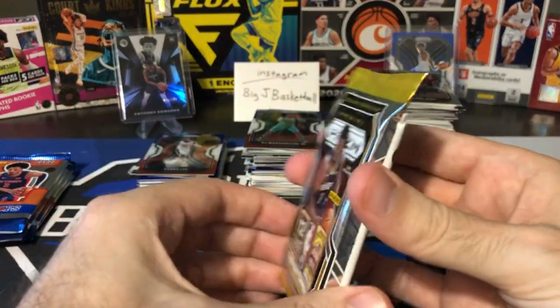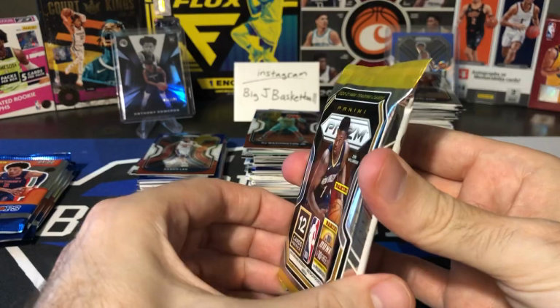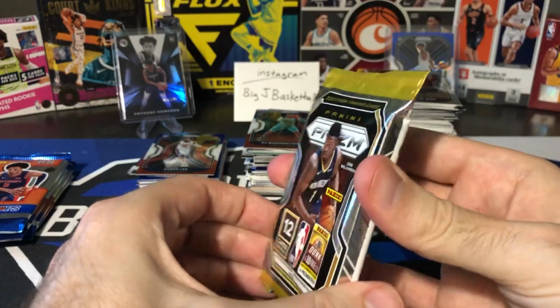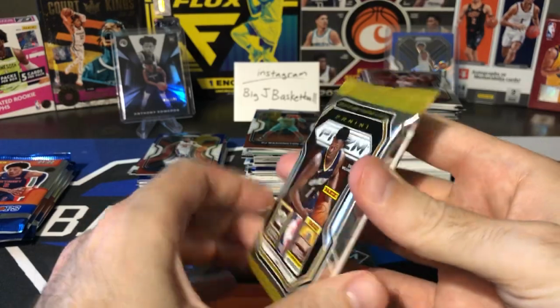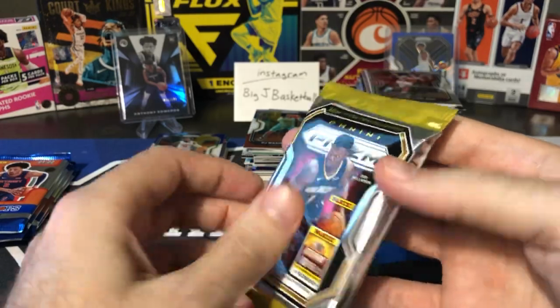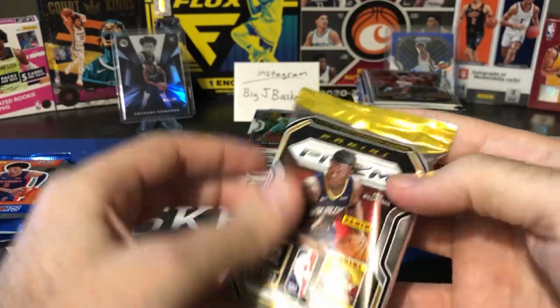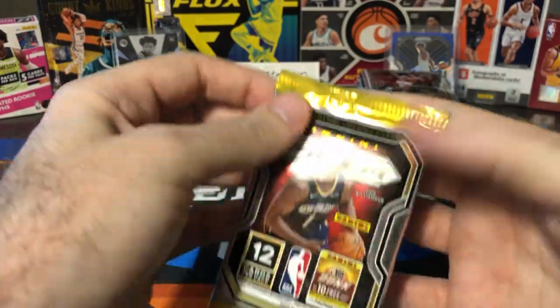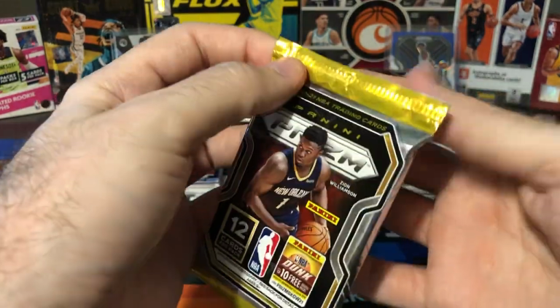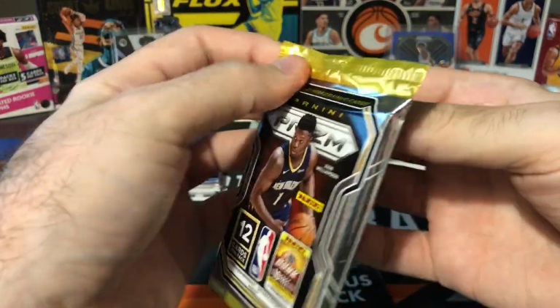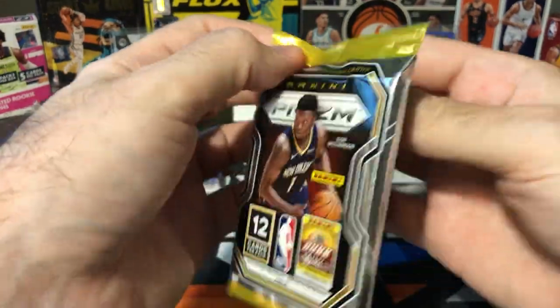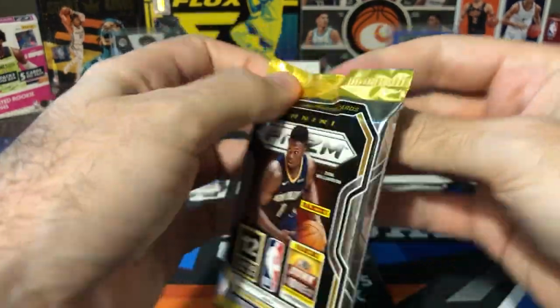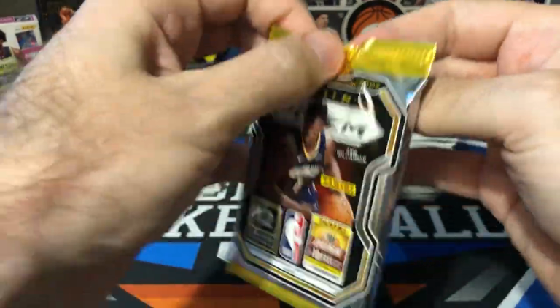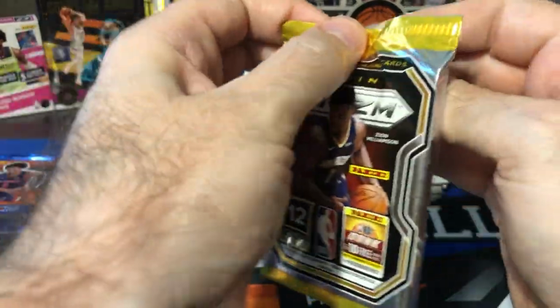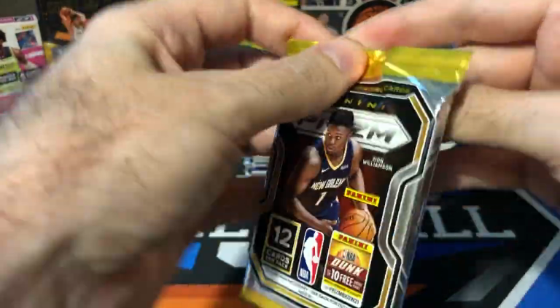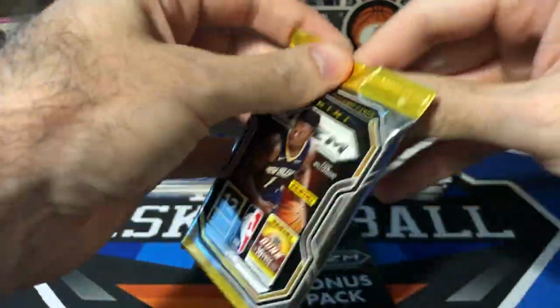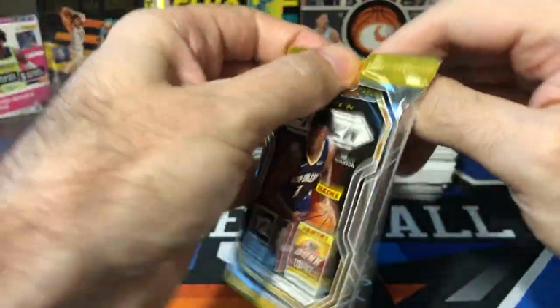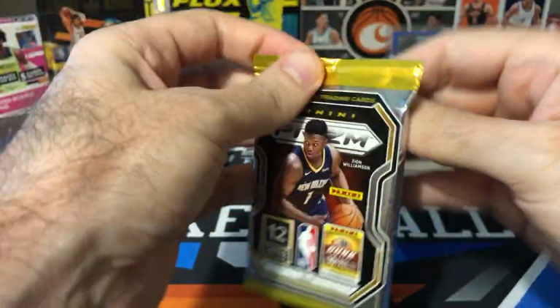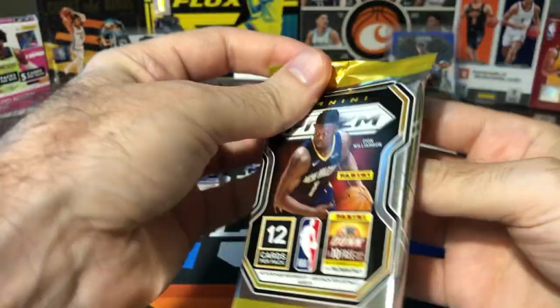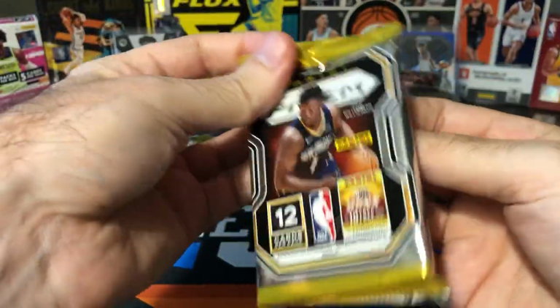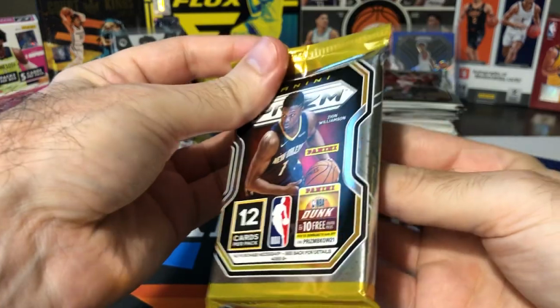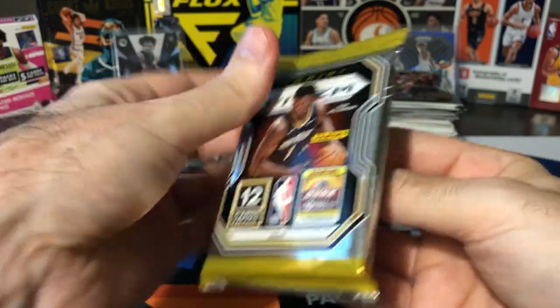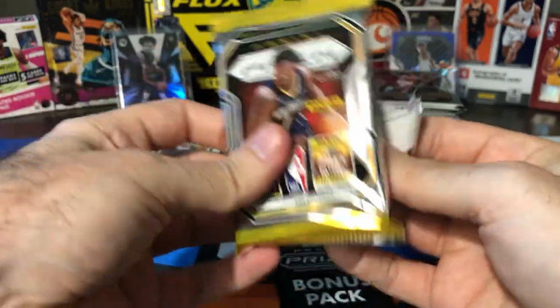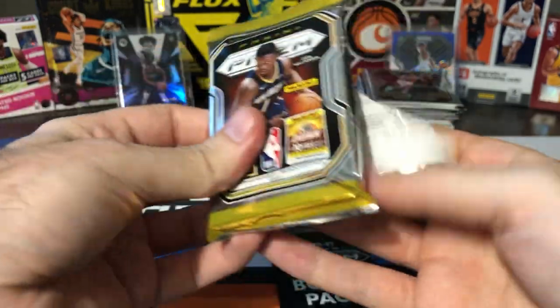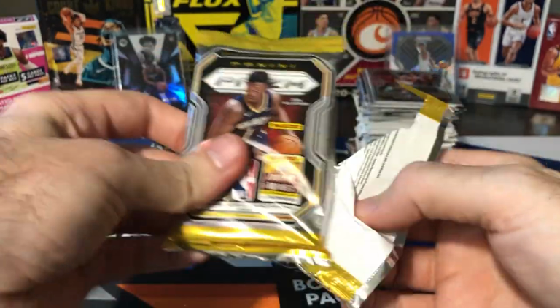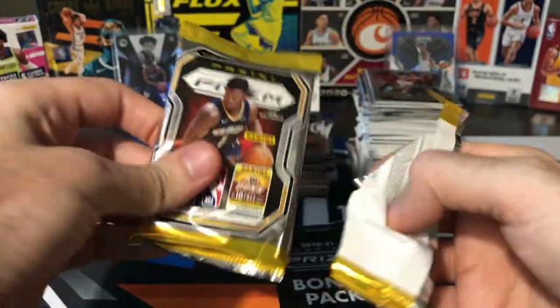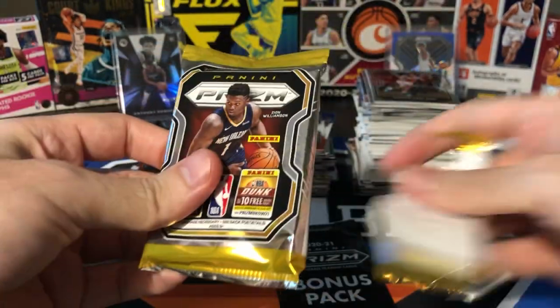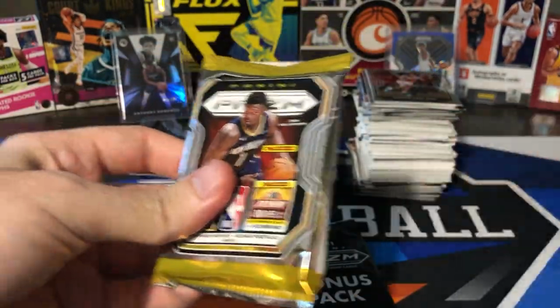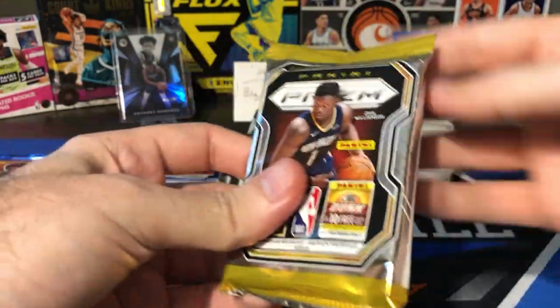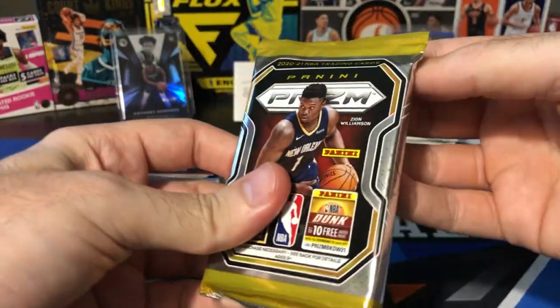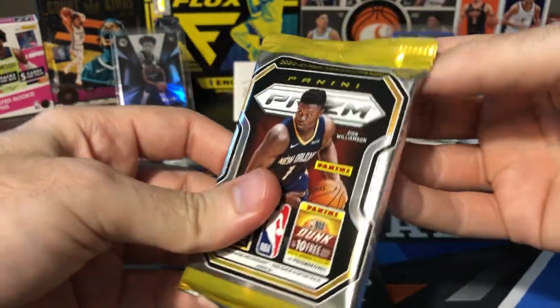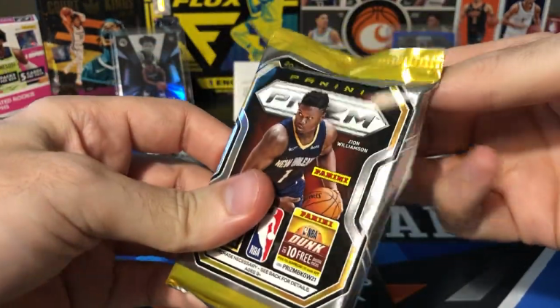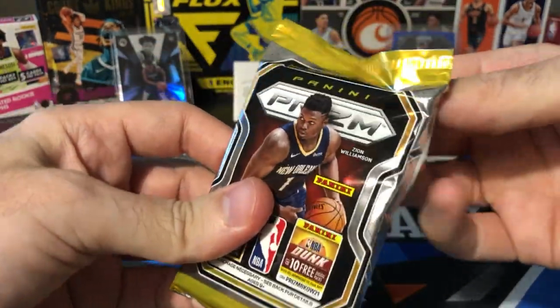Last pack of Prism, and then we'll do those Hoops Hobby packs and that's going to do it. This is a long video — we opened a lot of packs, but we pulled some cool stuff so far.